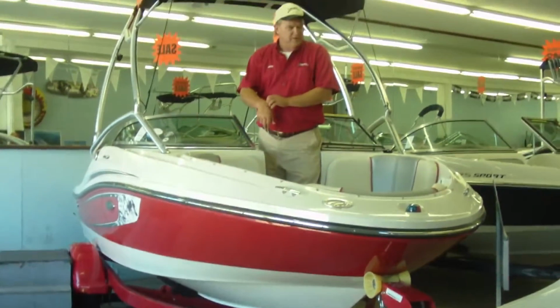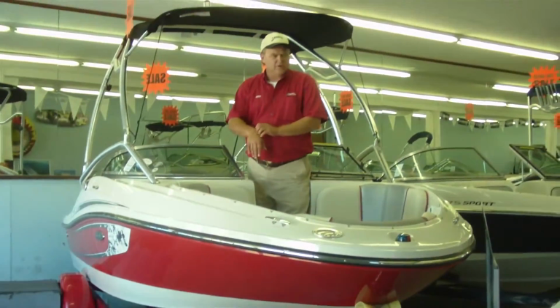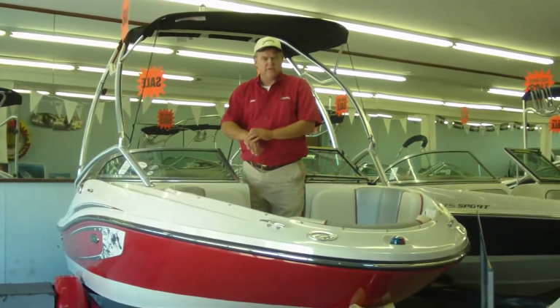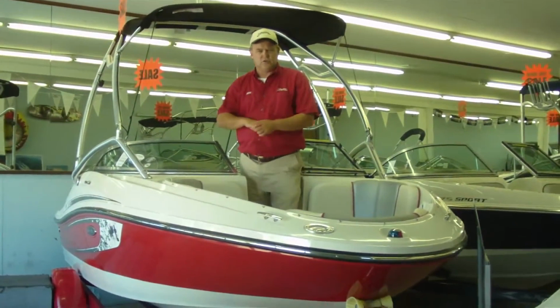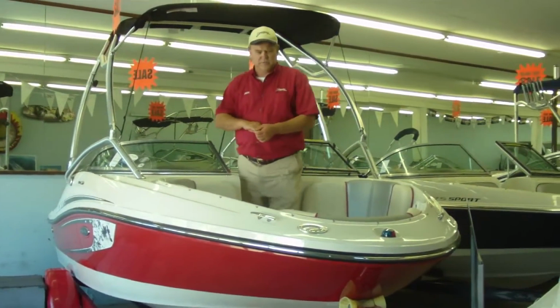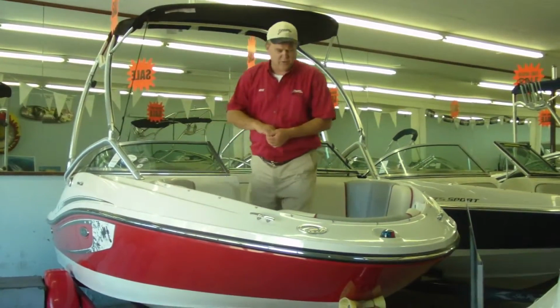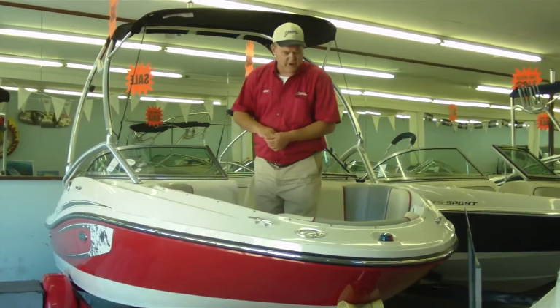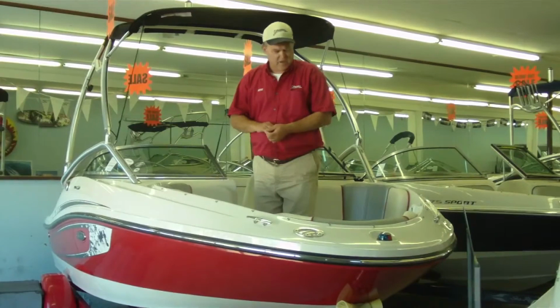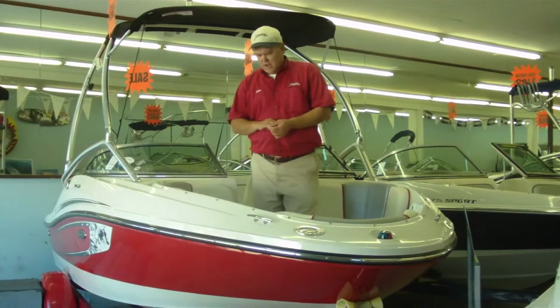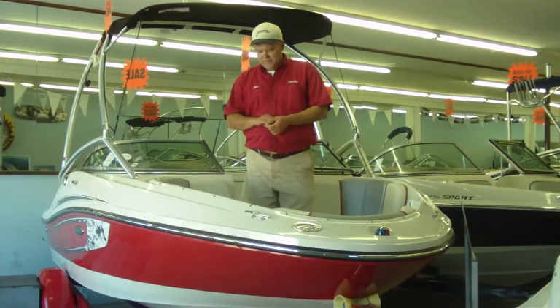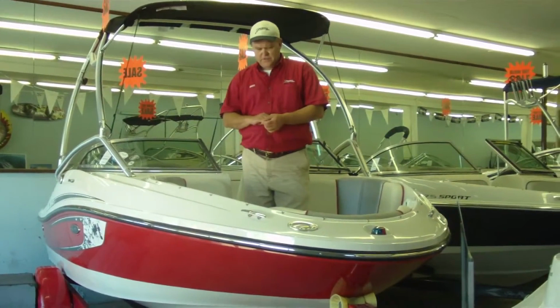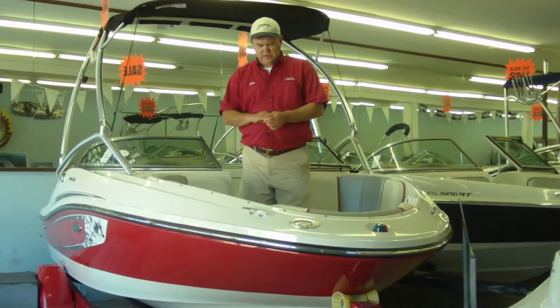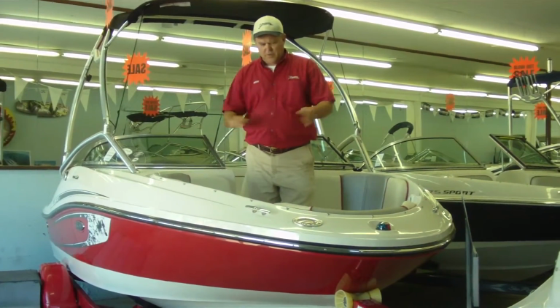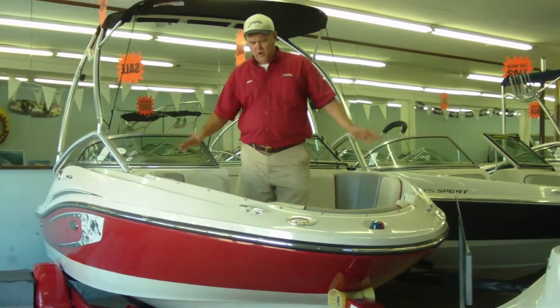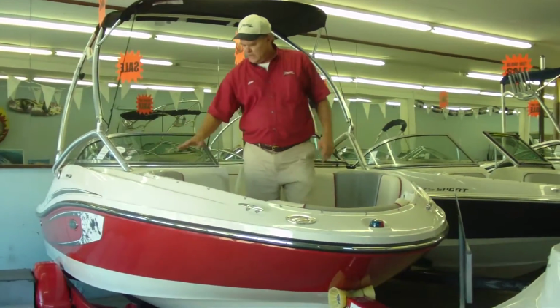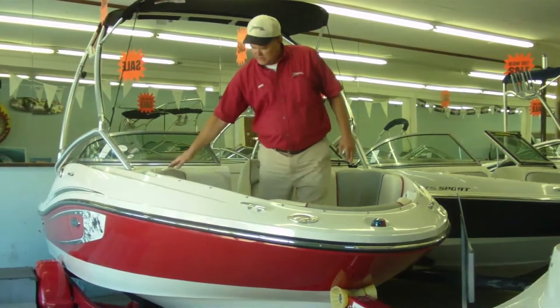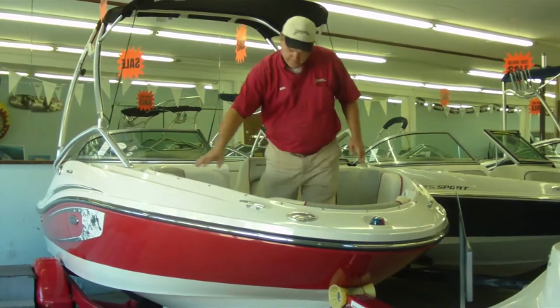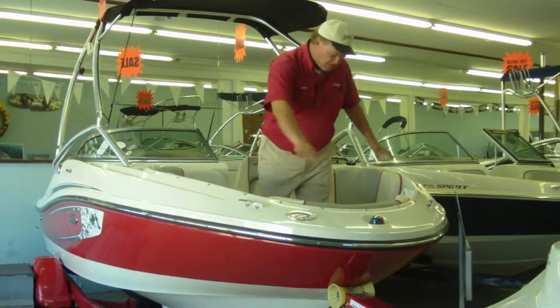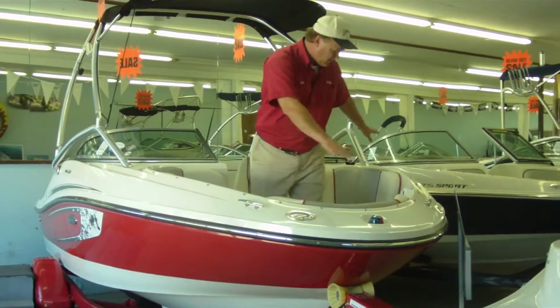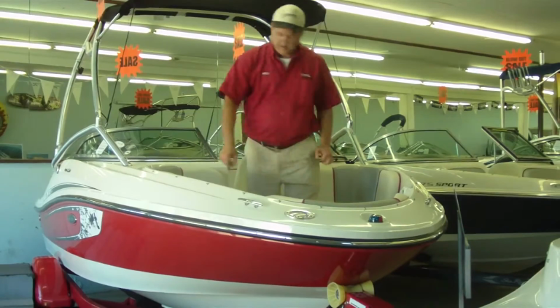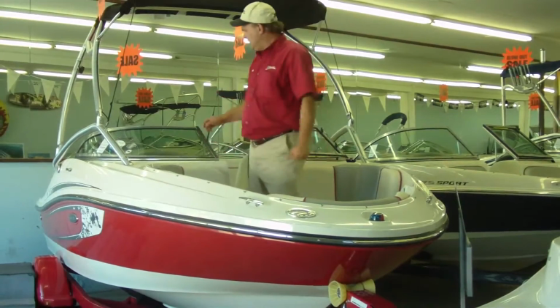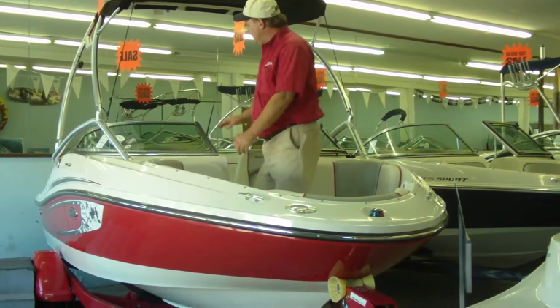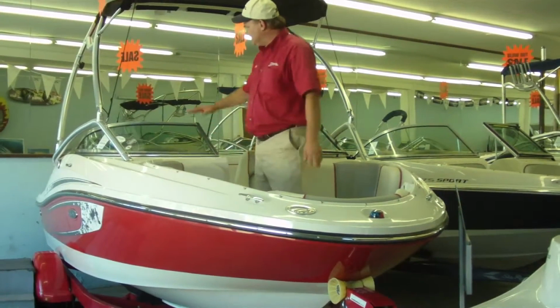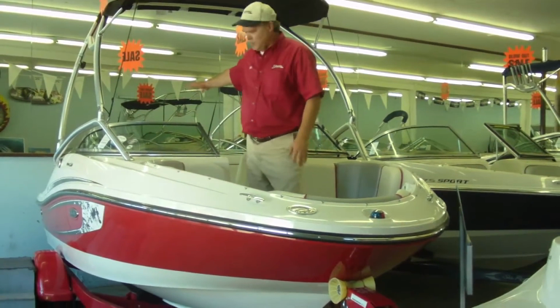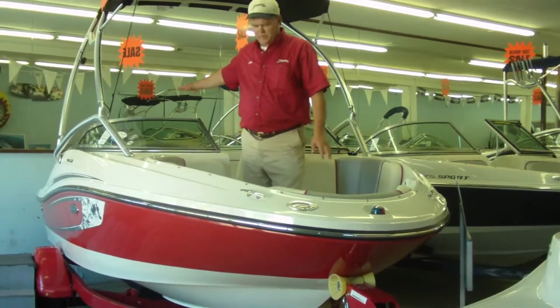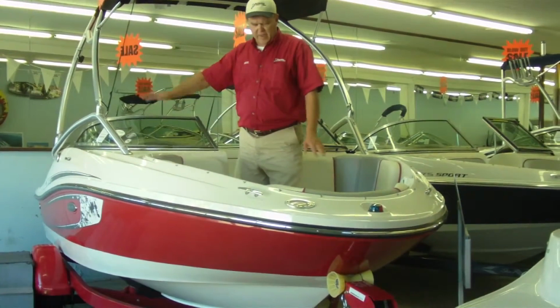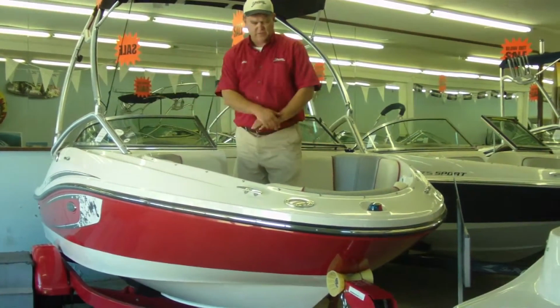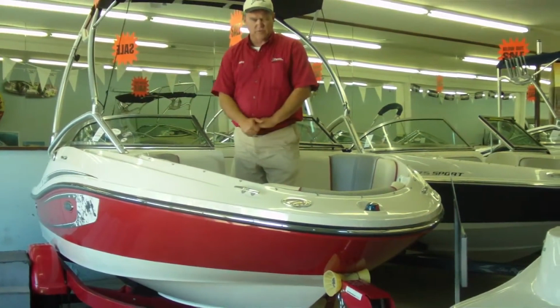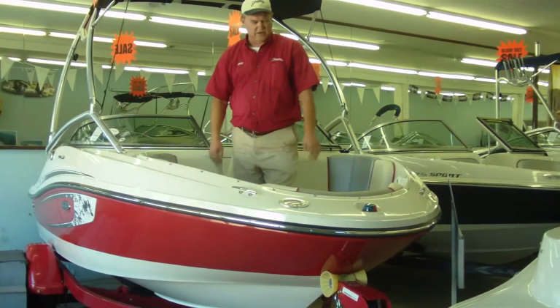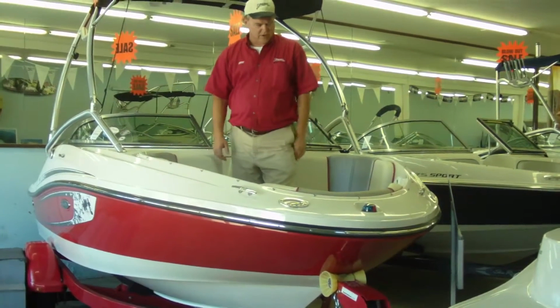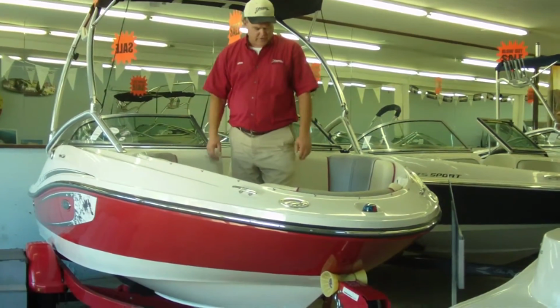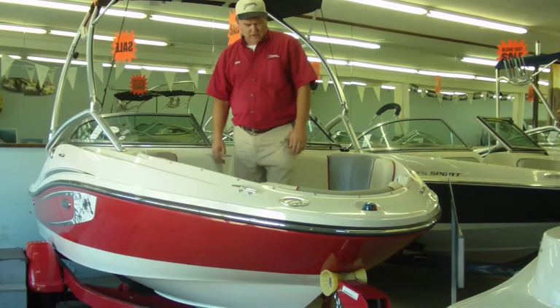We keep all our Sea Rays in the showroom — we keep them out of the weather for you. This is an open bow boat. It has a bow cover that comes with it as well as a cockpit cover for the back, so if you store them outside they're covered.